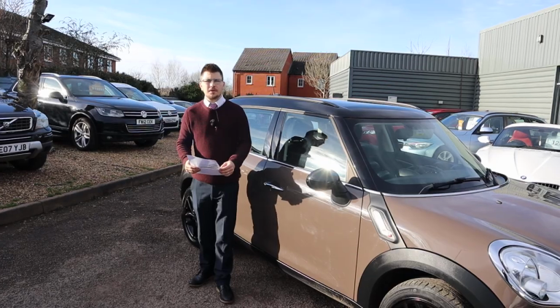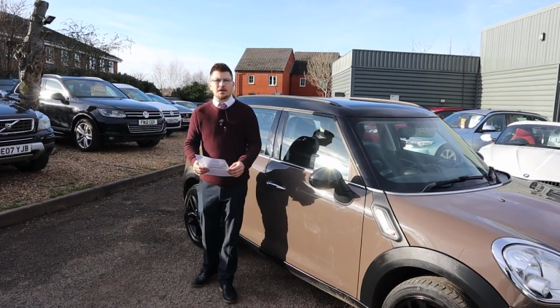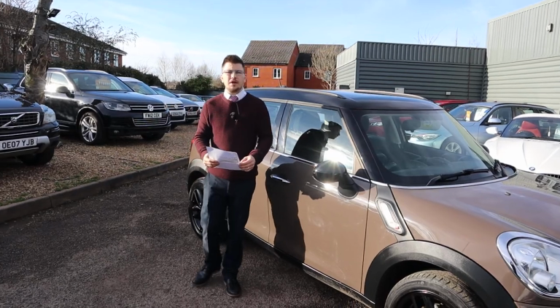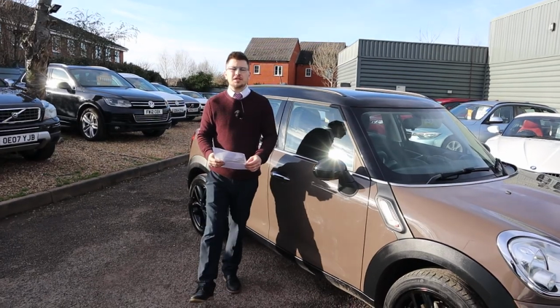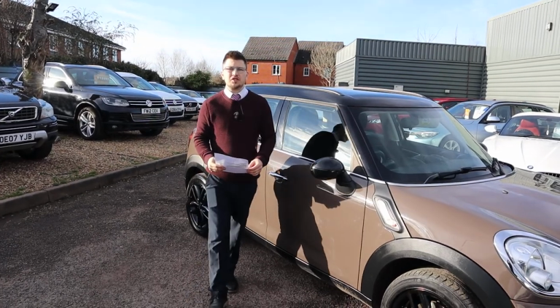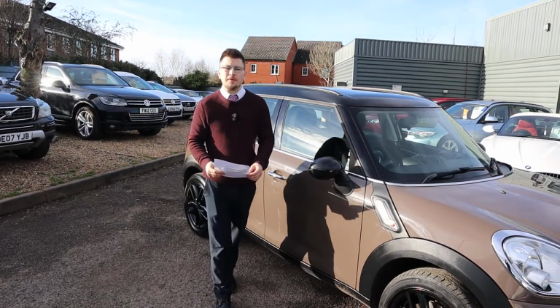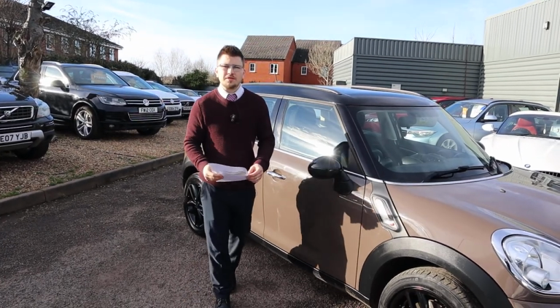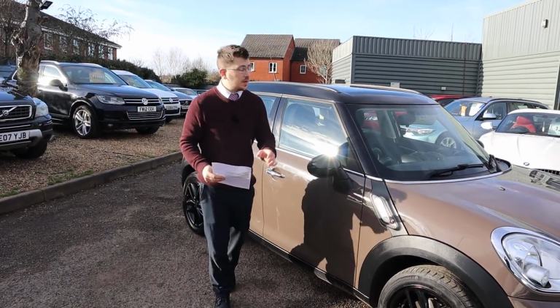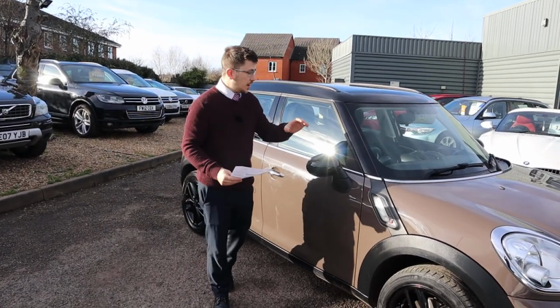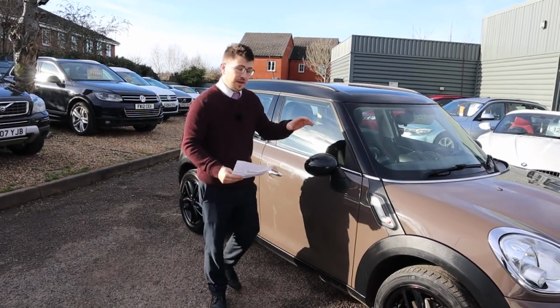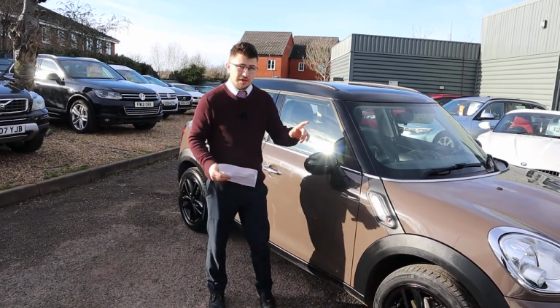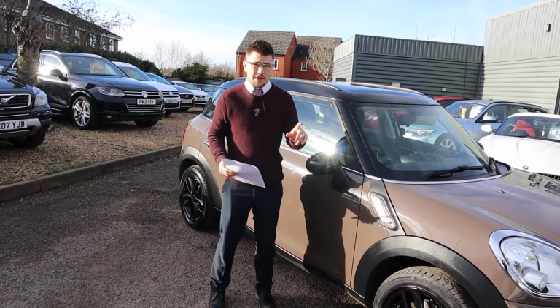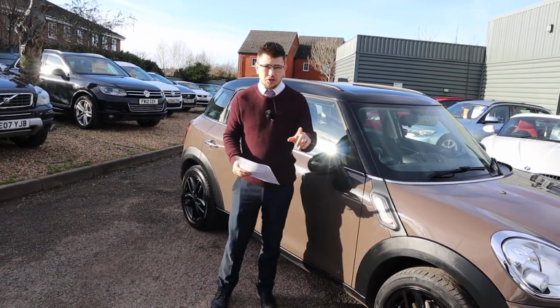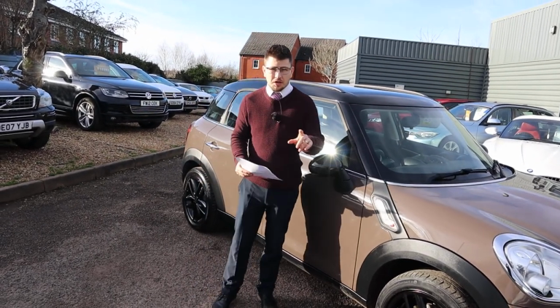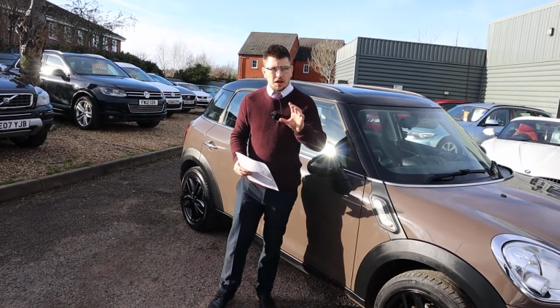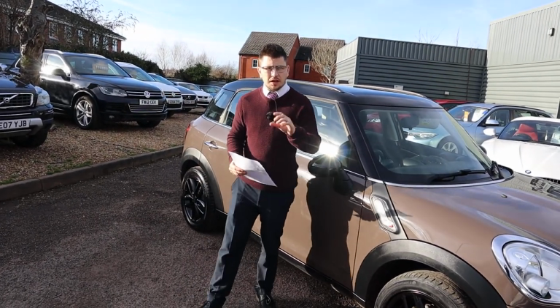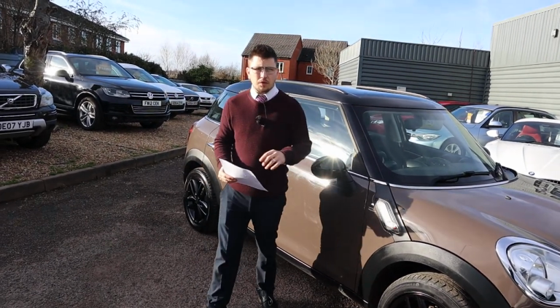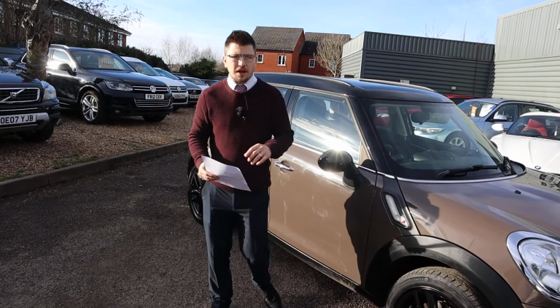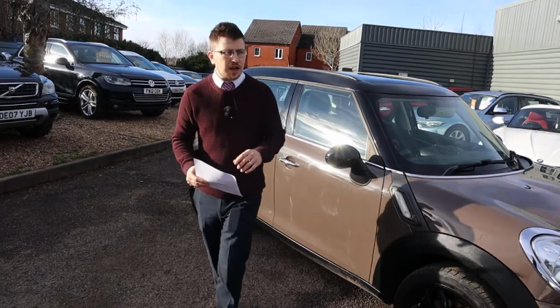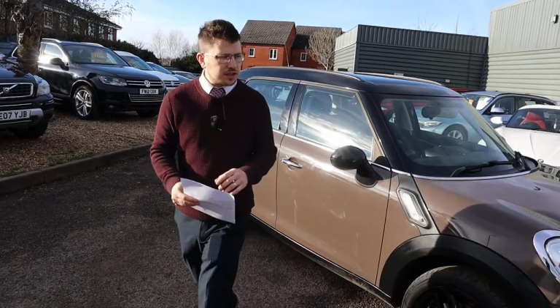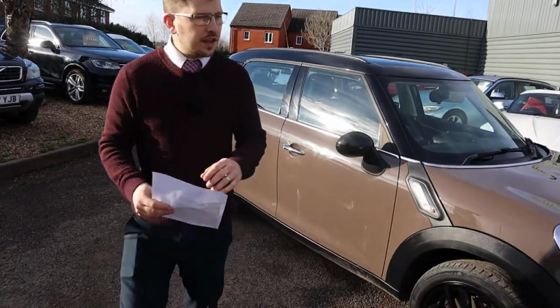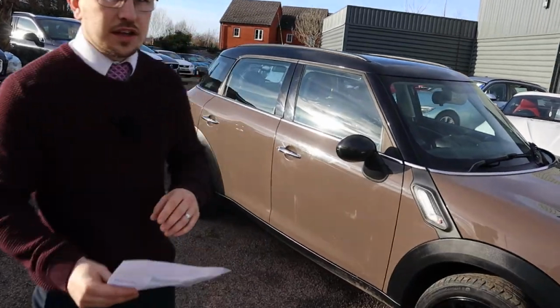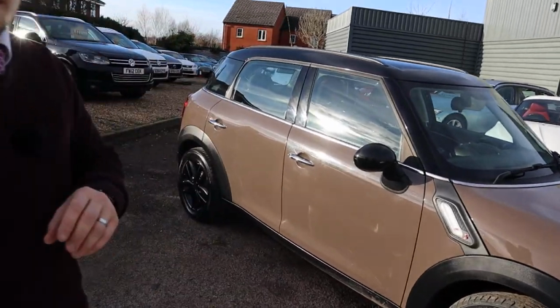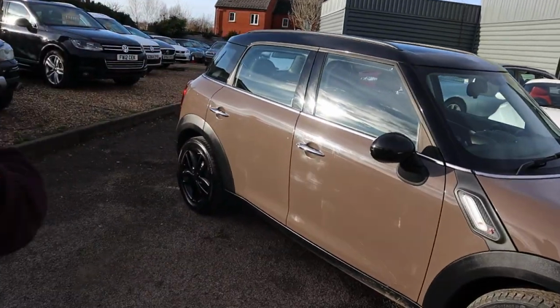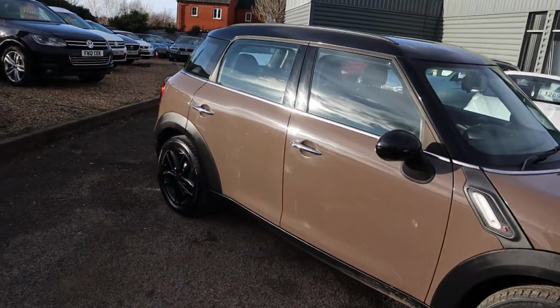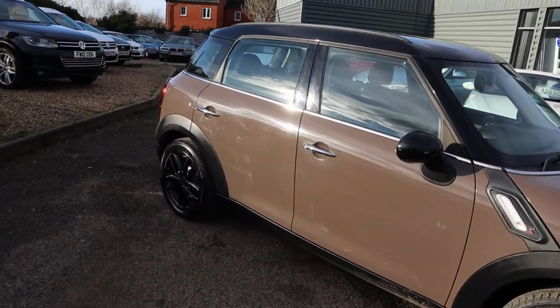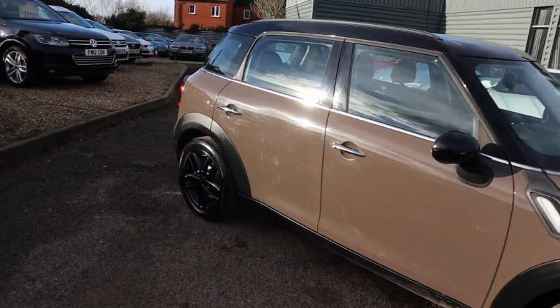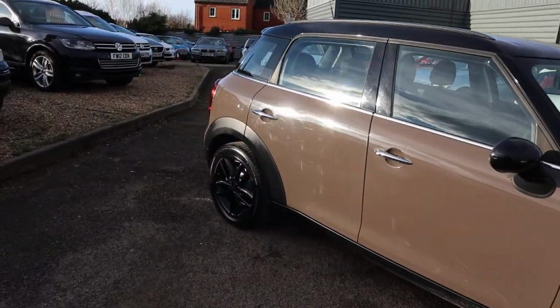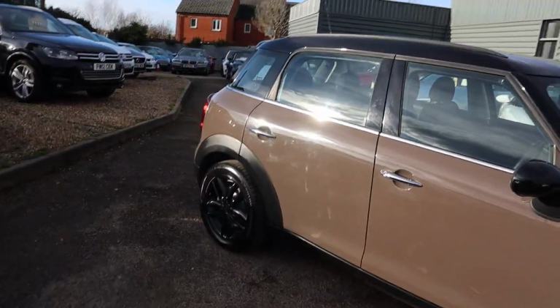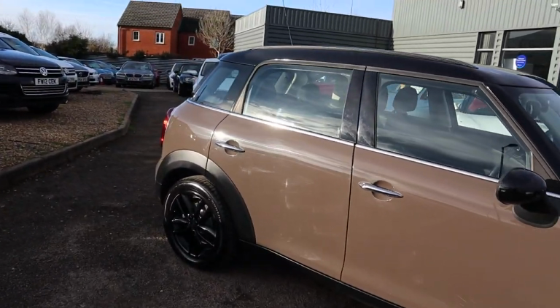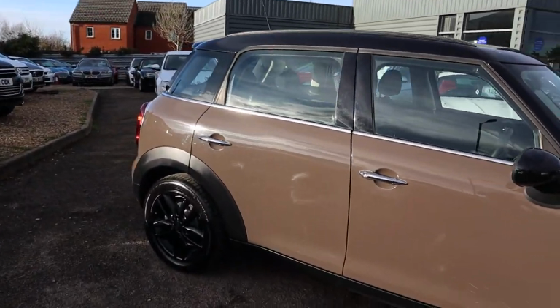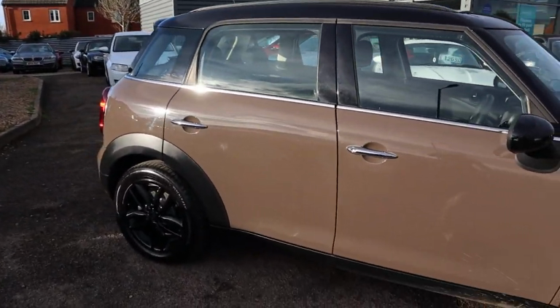Welcome to Country Car. My name's Tom. Here we have a beautiful Mini Countryman — I'm going to give you a walk around the car today and show you a few of the features and the general condition of it.